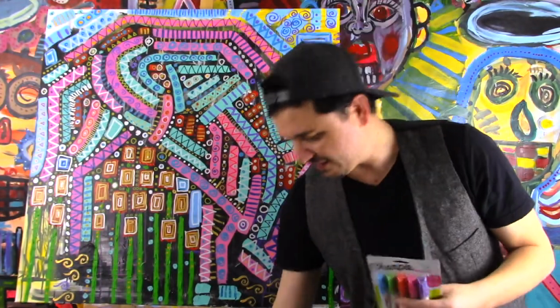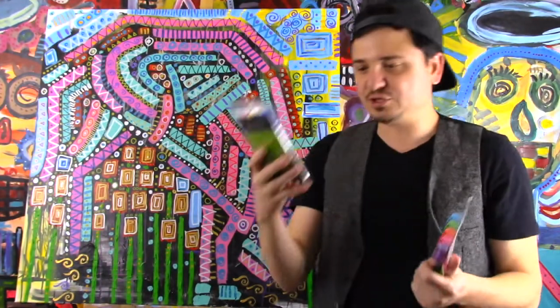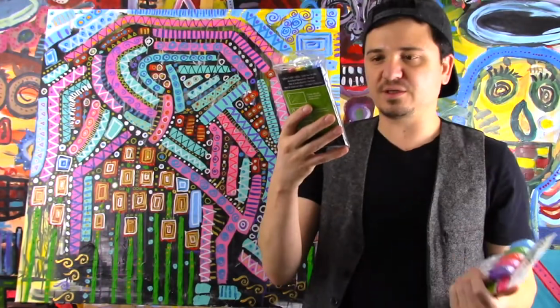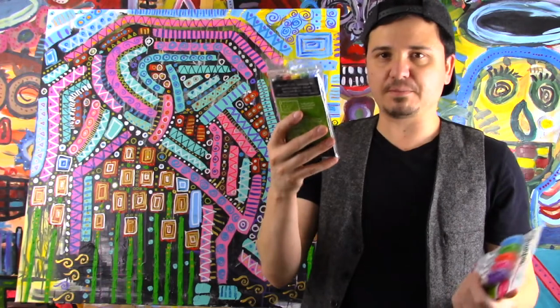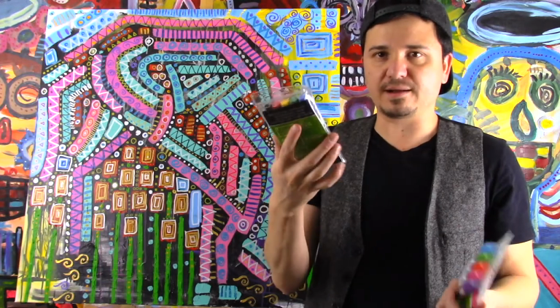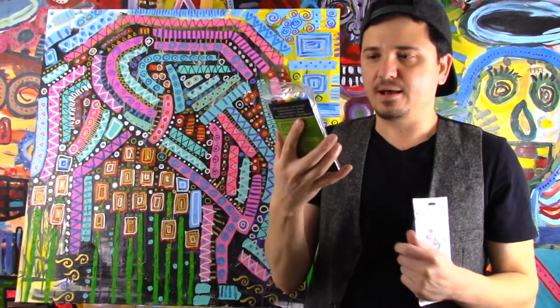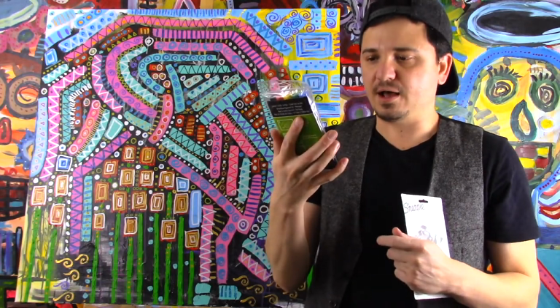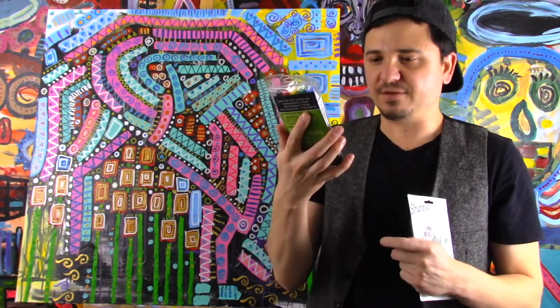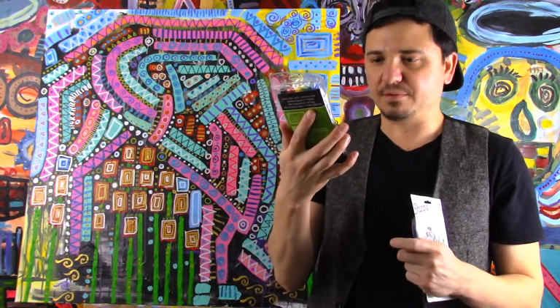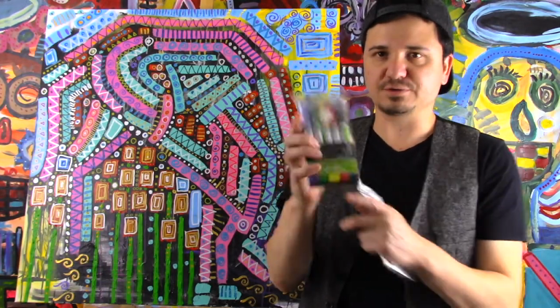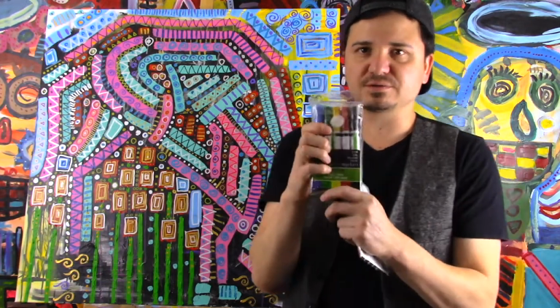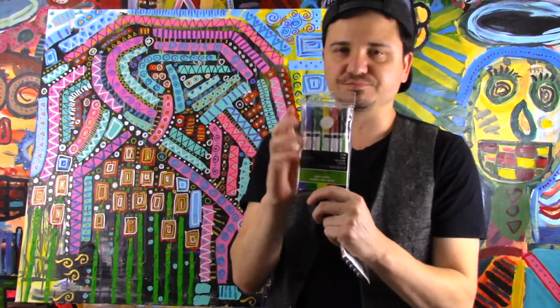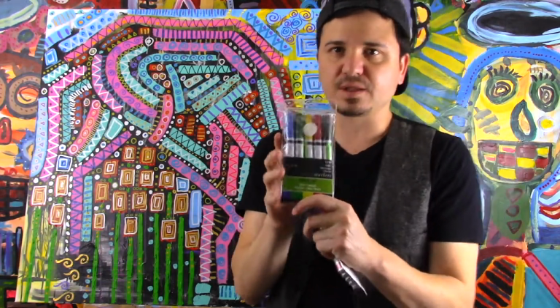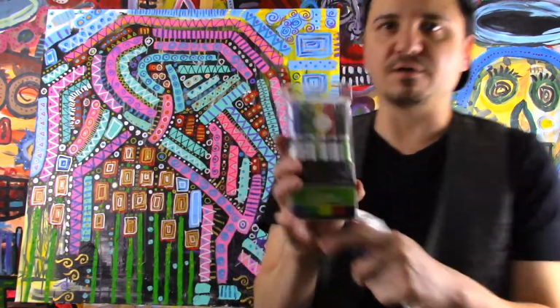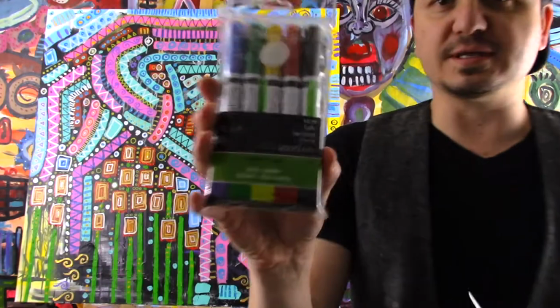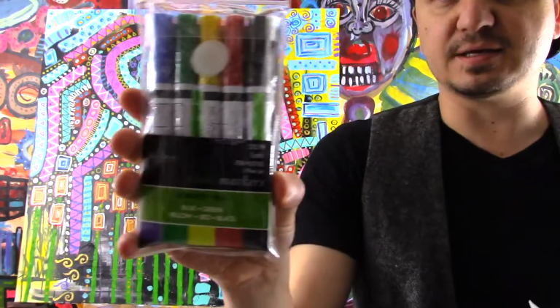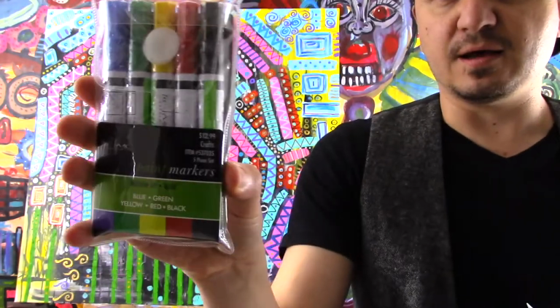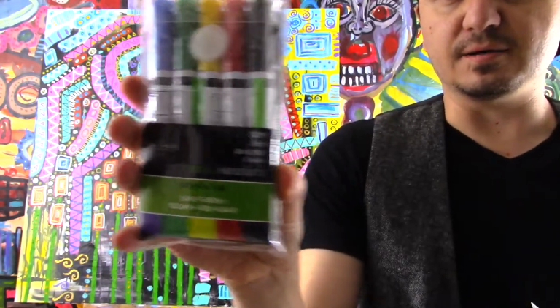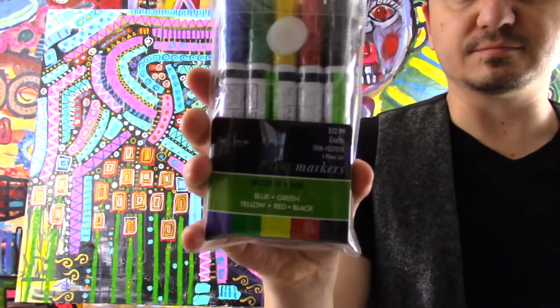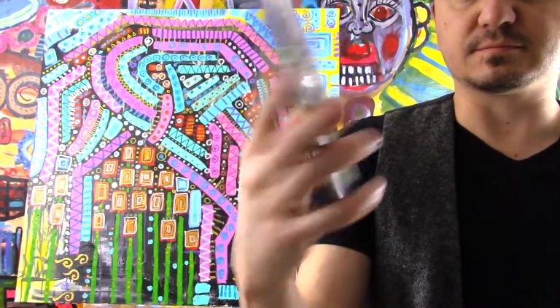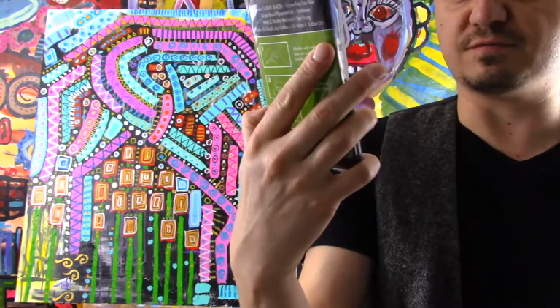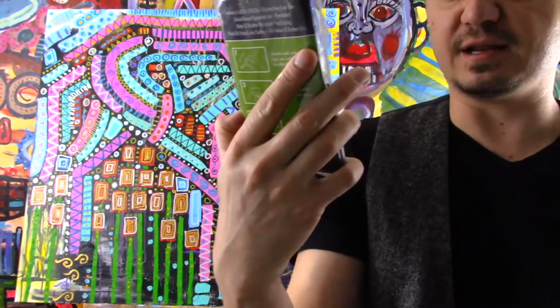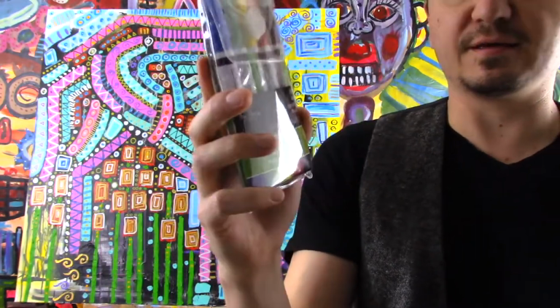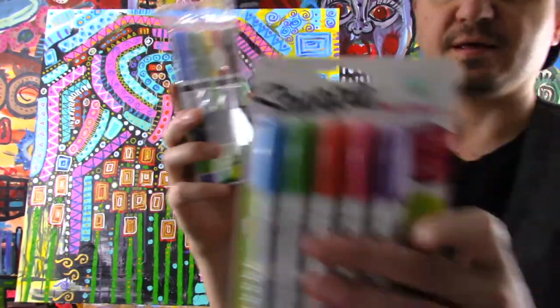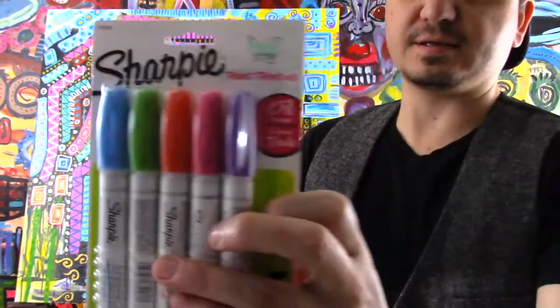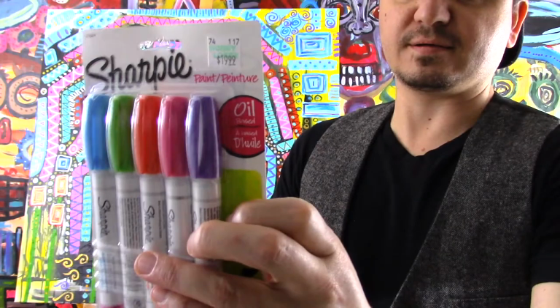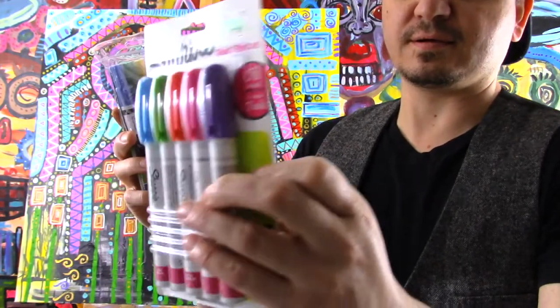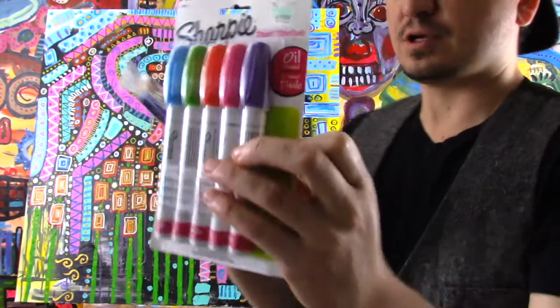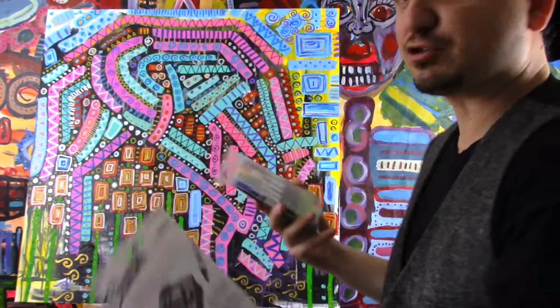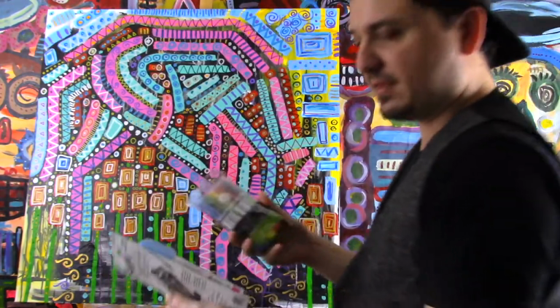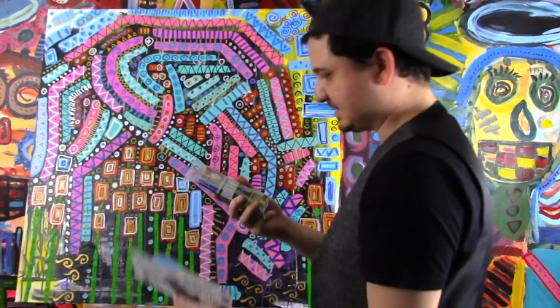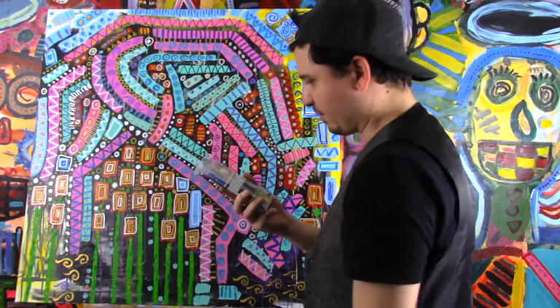And then I'm going to try these other ones that I bought at Hobby Lobby. They're by Treehouse Studios. I don't know if you can see these — $12.99 I think. And then these. So I'm going to try these to see how they work.